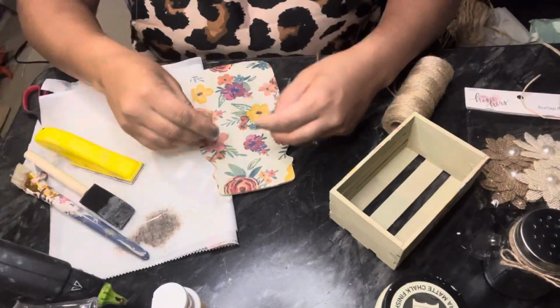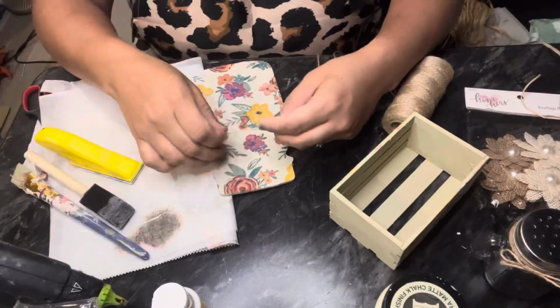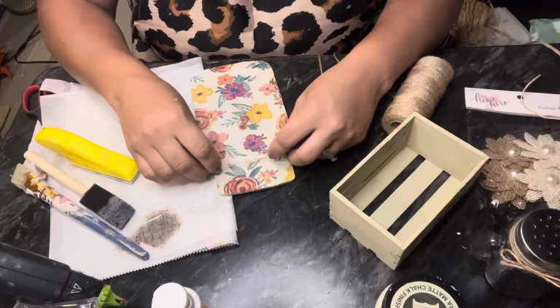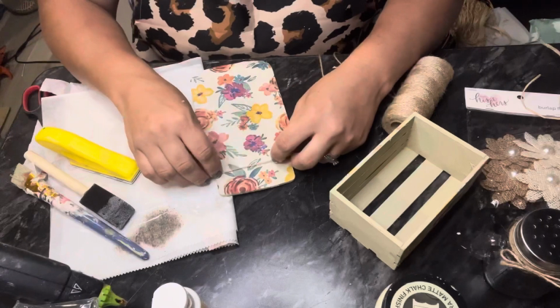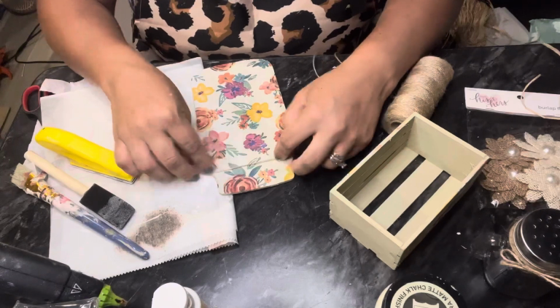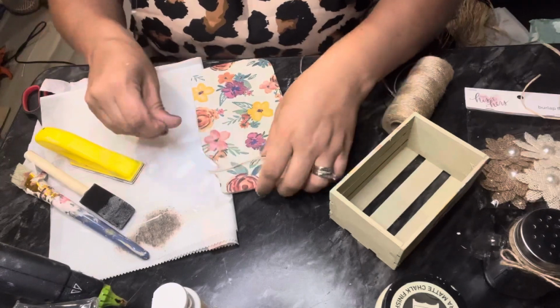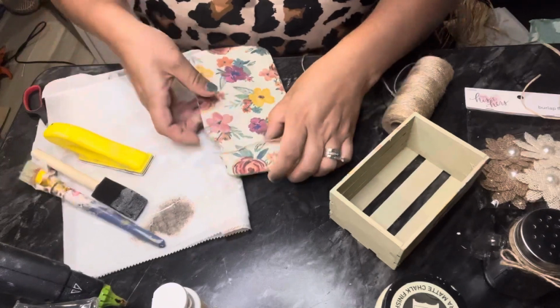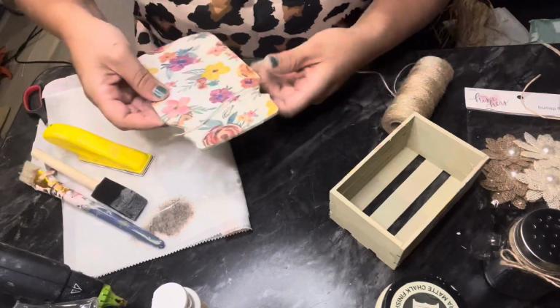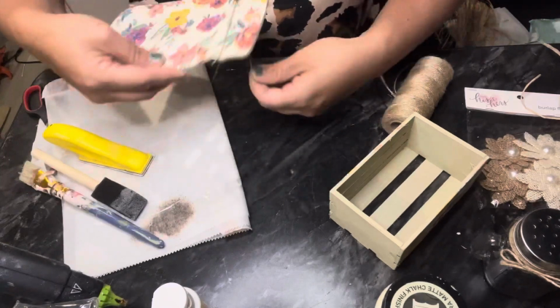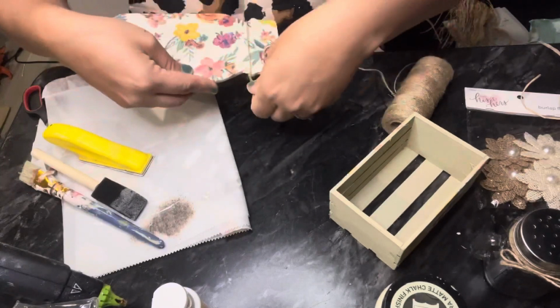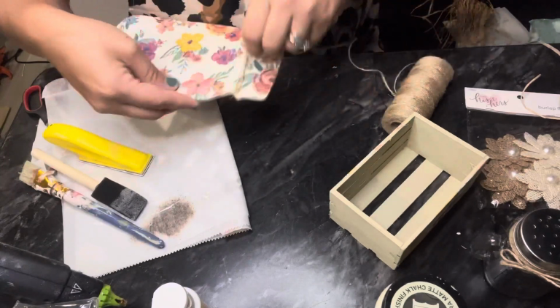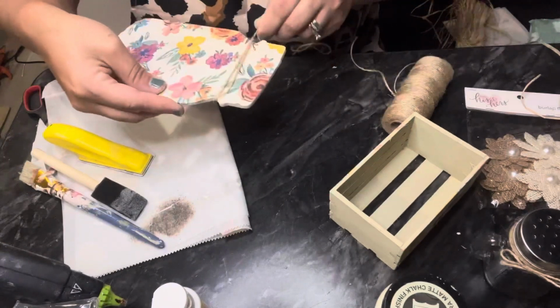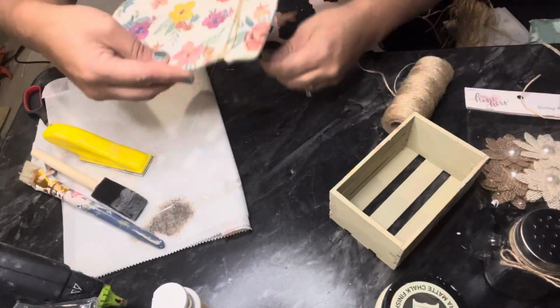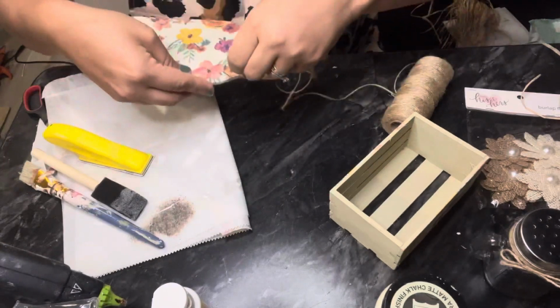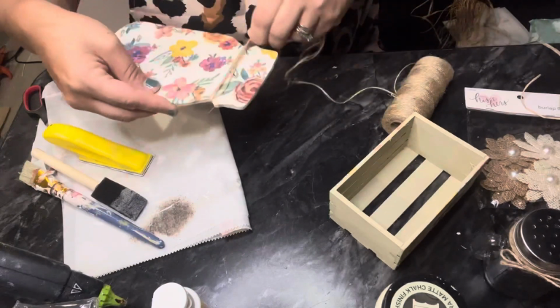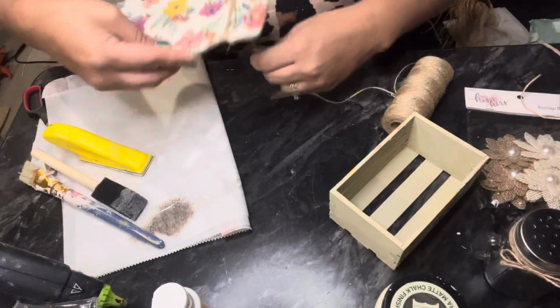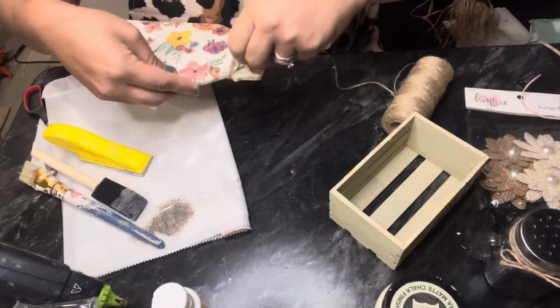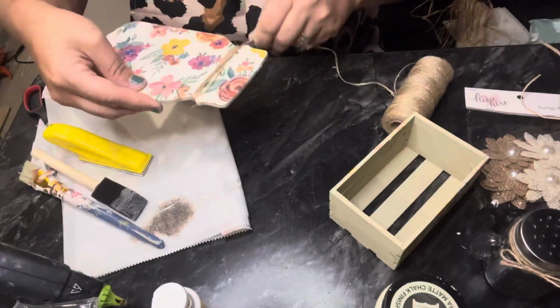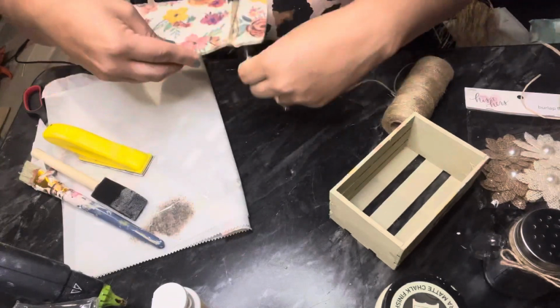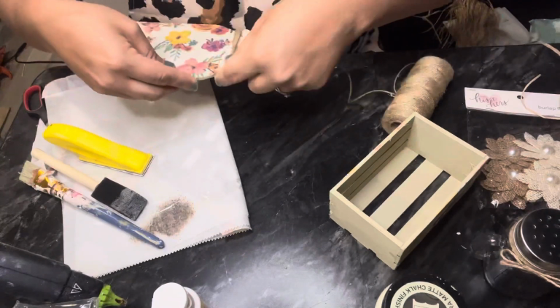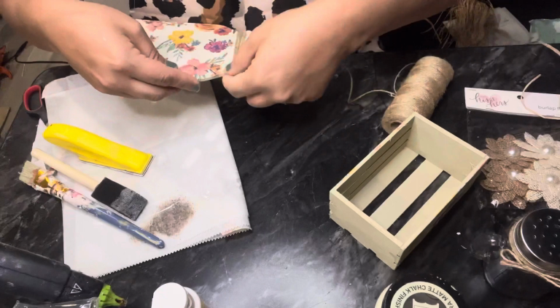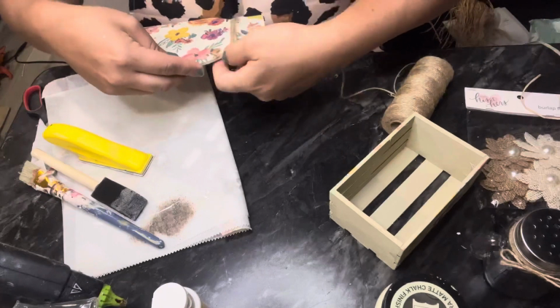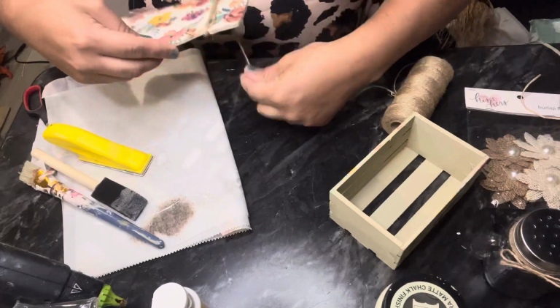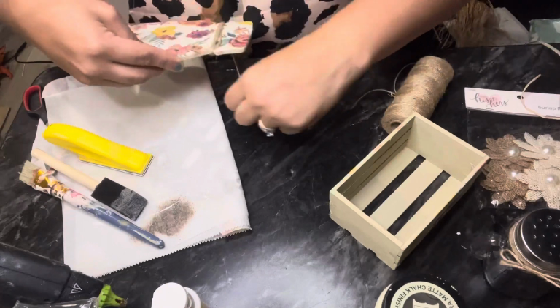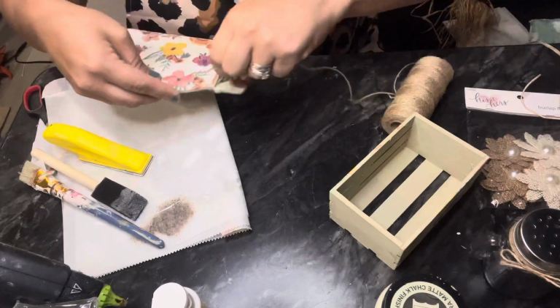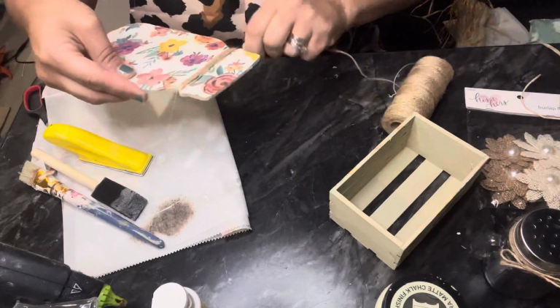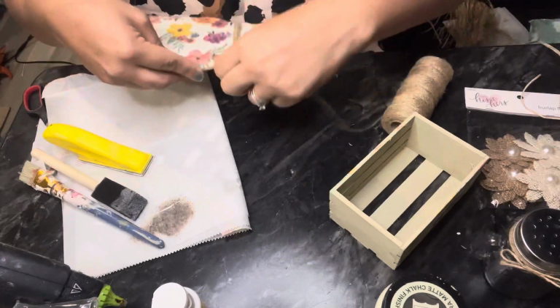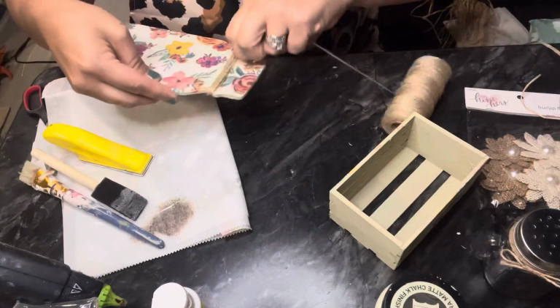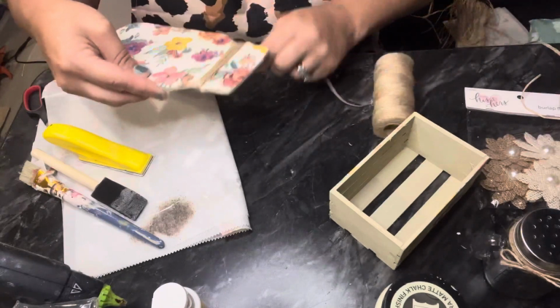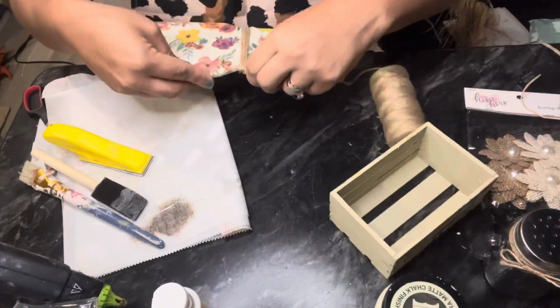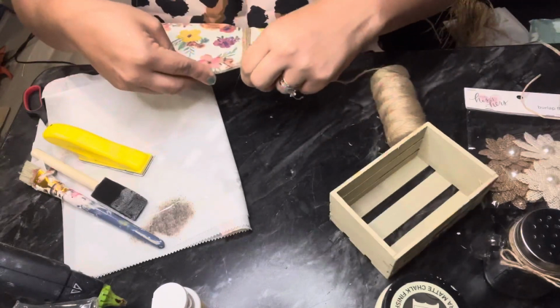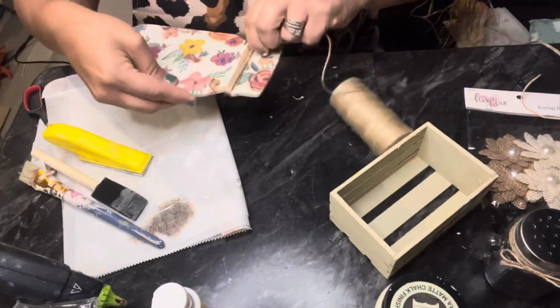Next I'm going to actually glue my mason jar inside of this crate and get it to flush together as one piece.